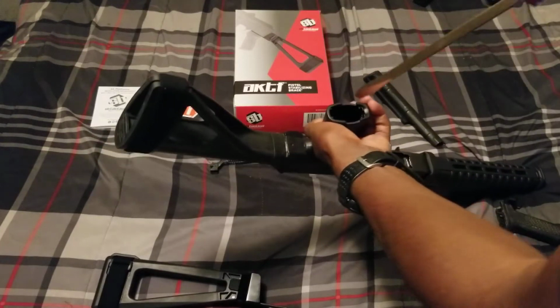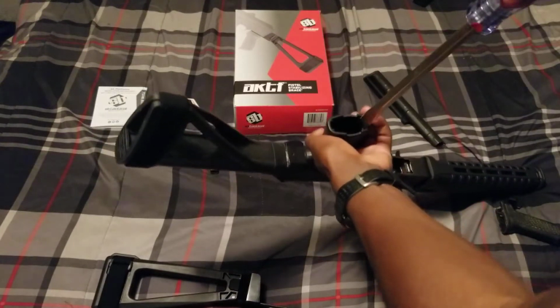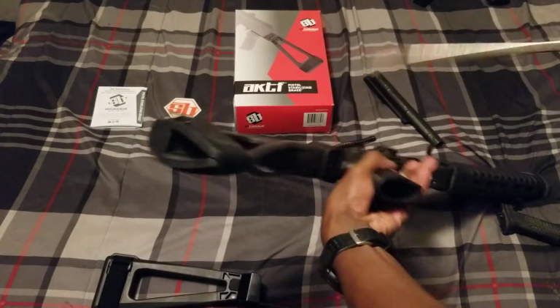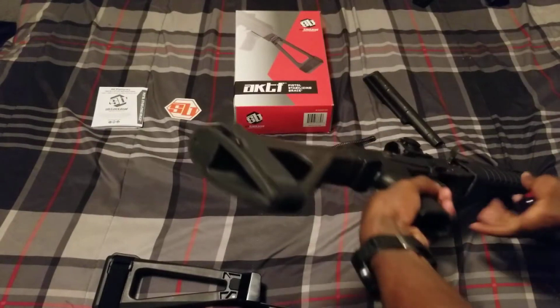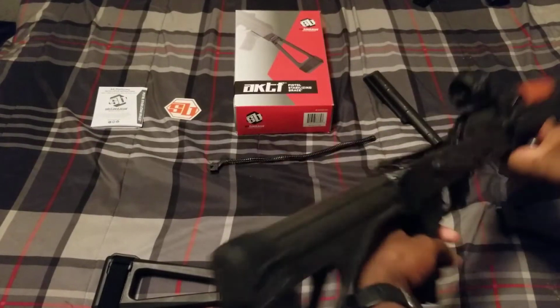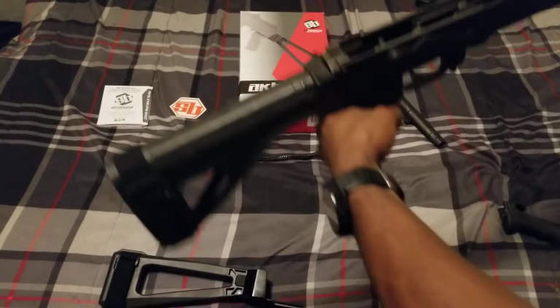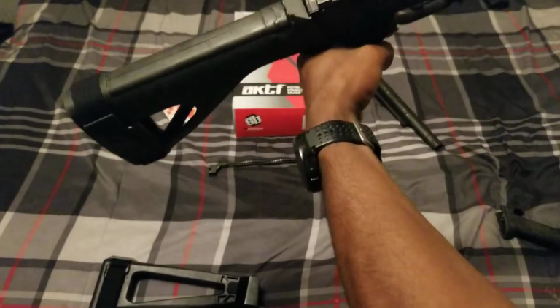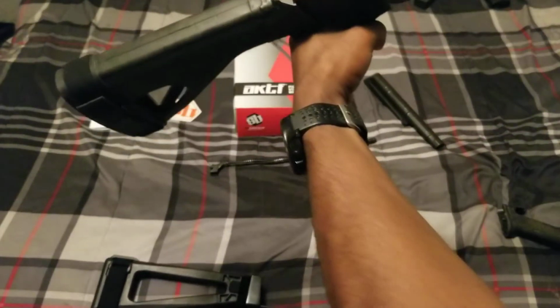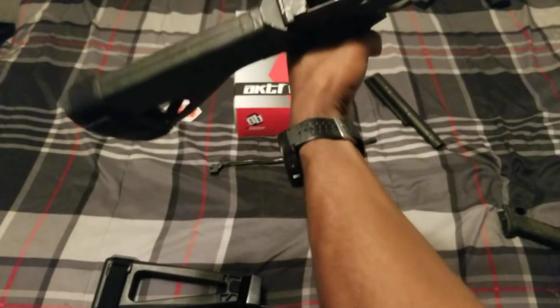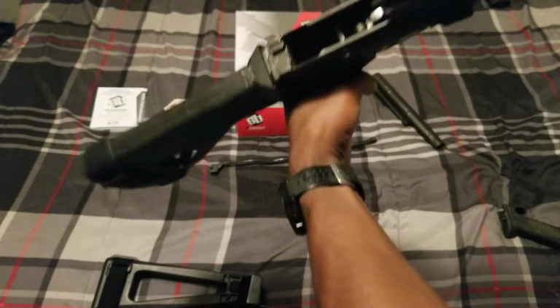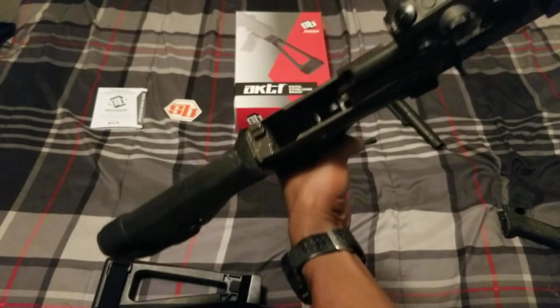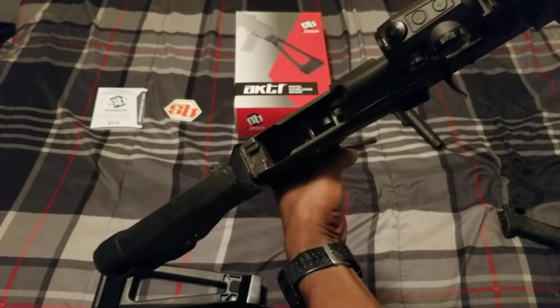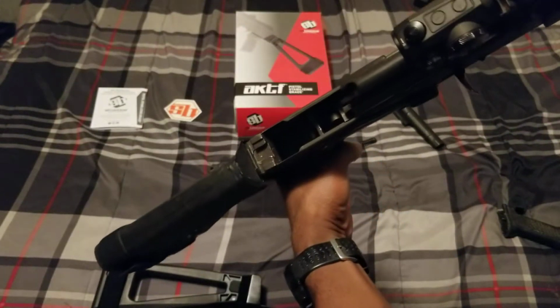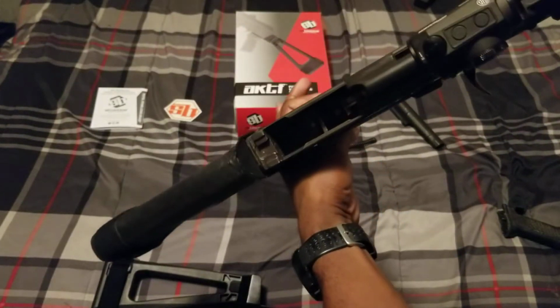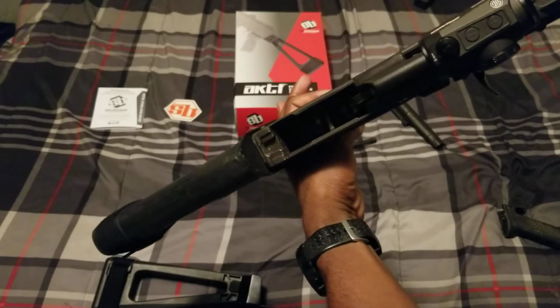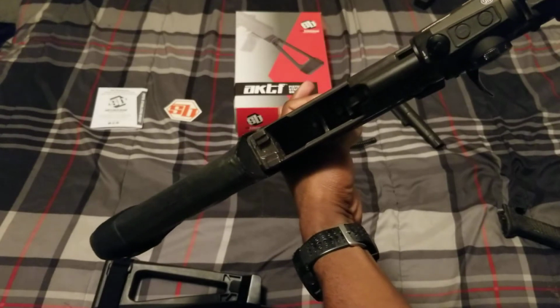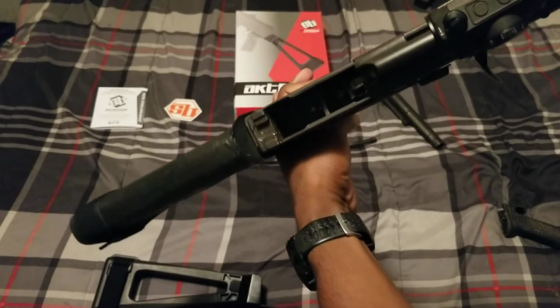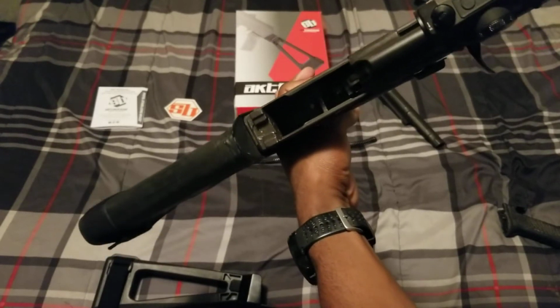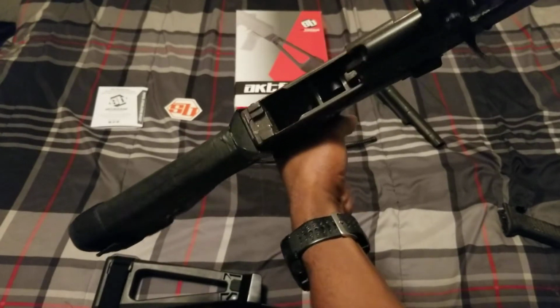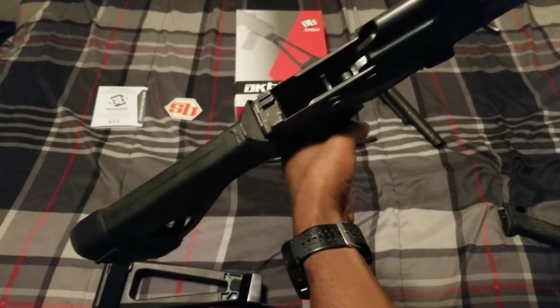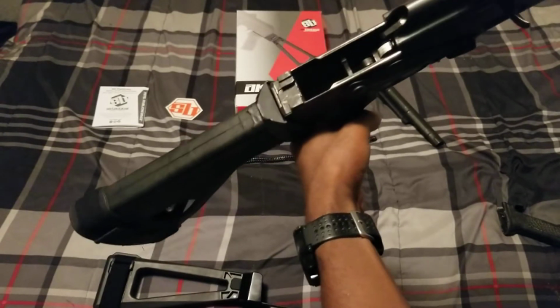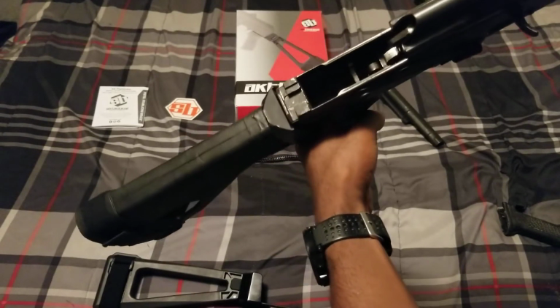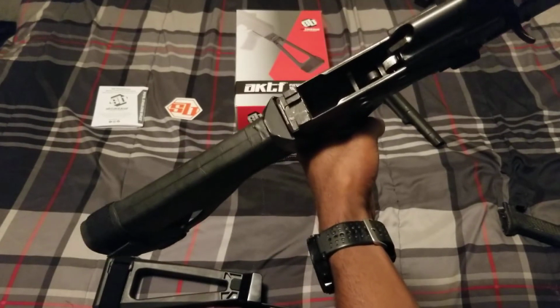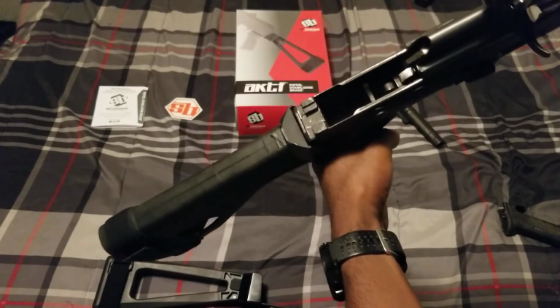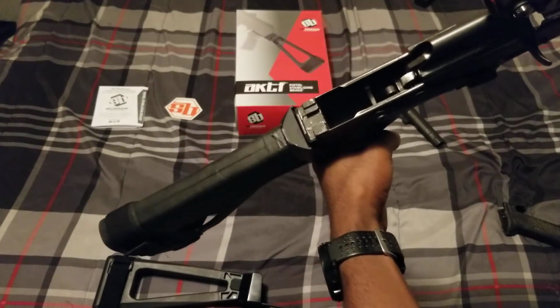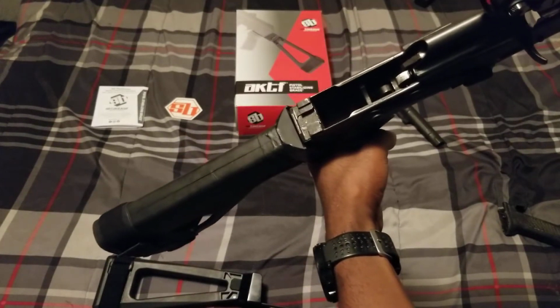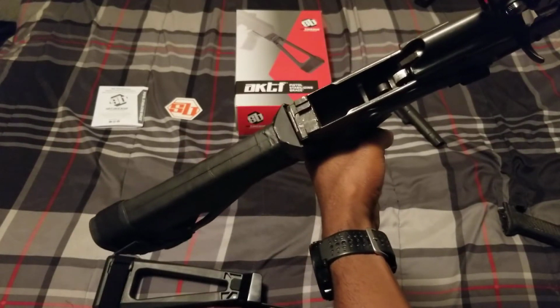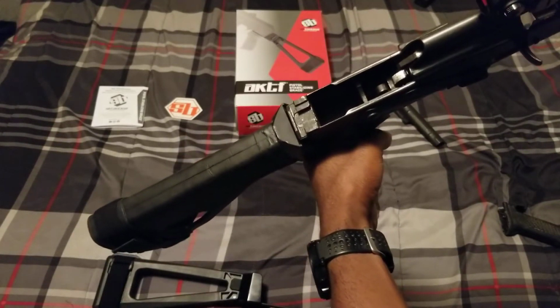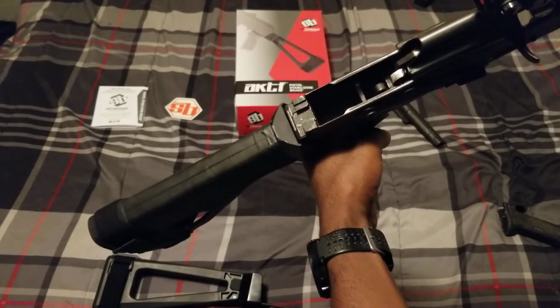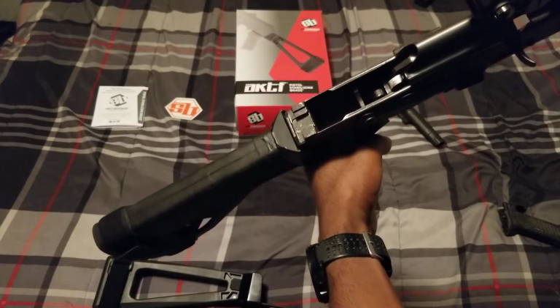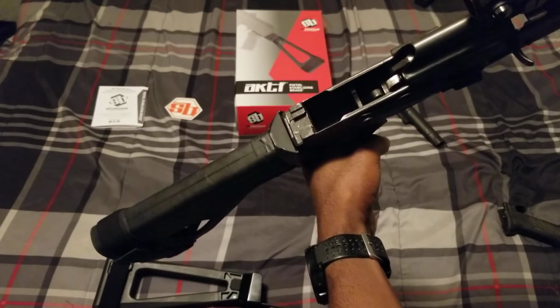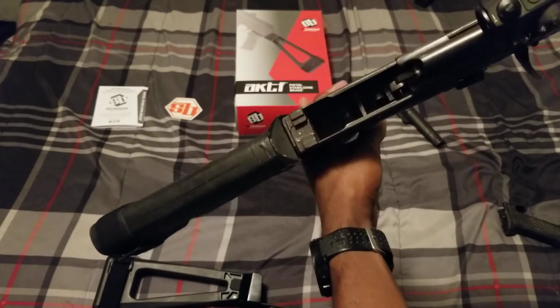I just took the AK apart. It's super simple, just like taking any other AK apart. All you got to do is take off the dust cover and pull out the recoil spring.